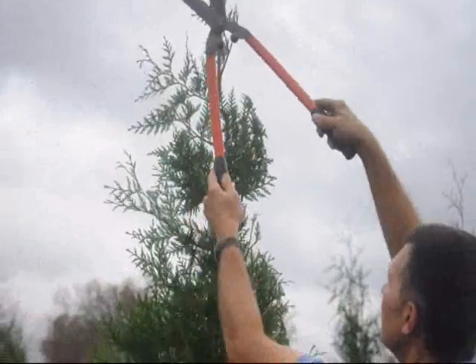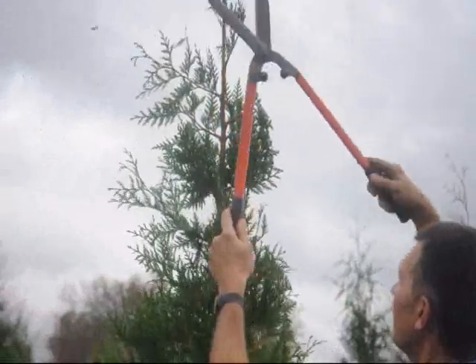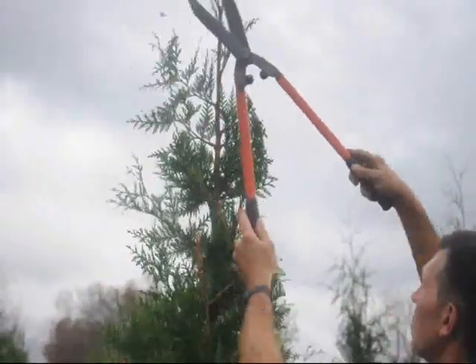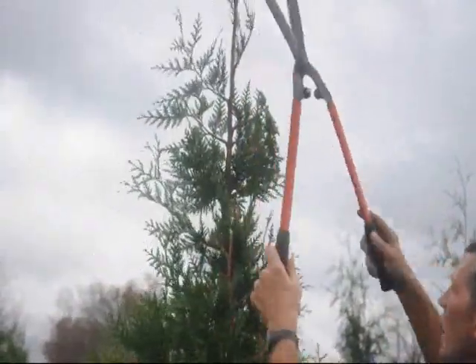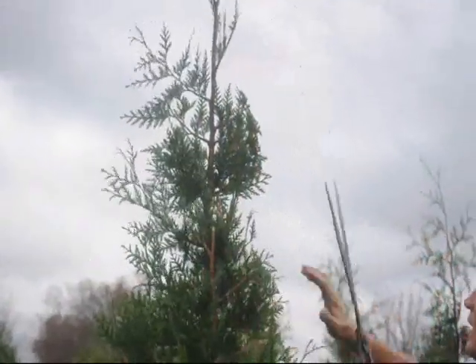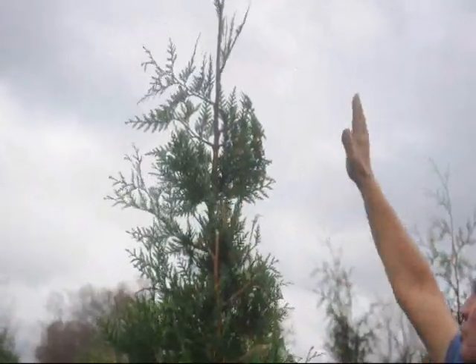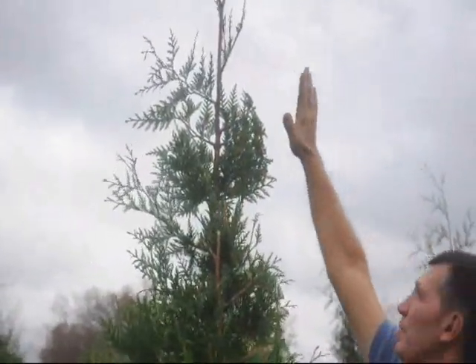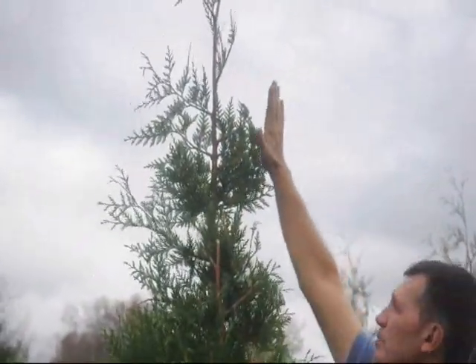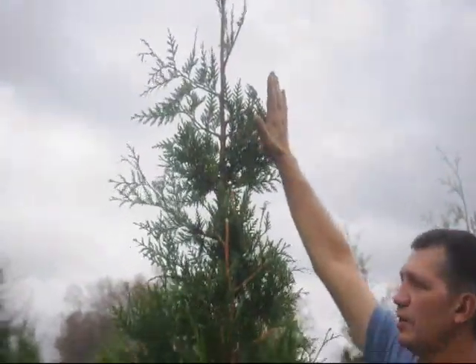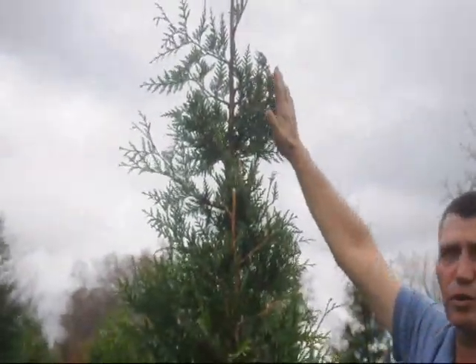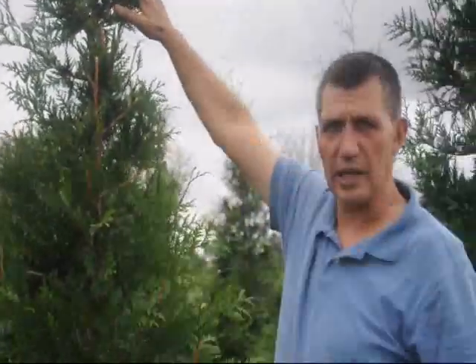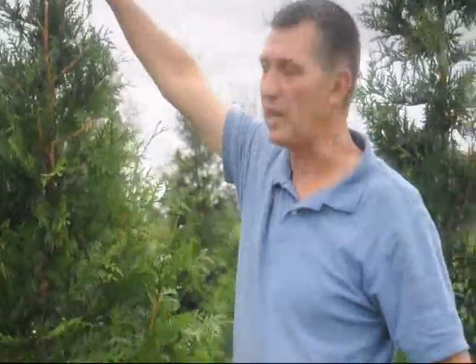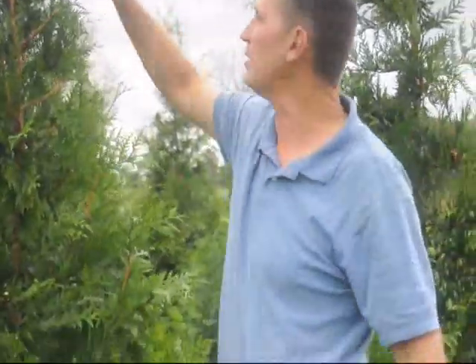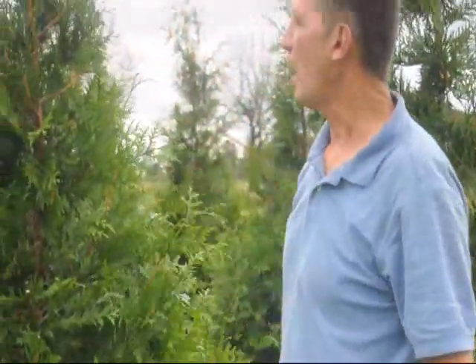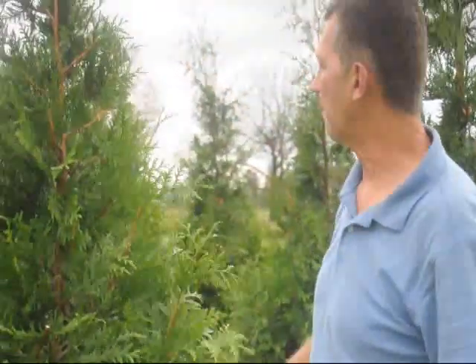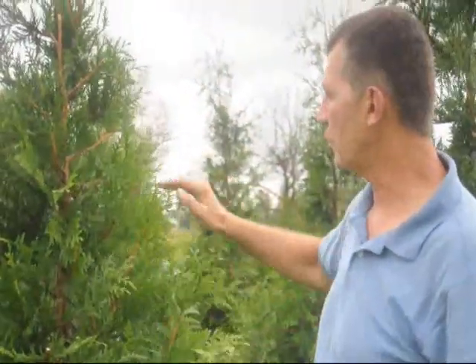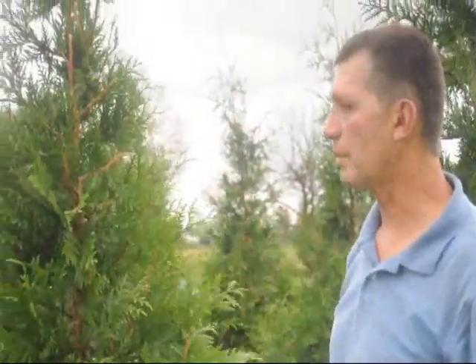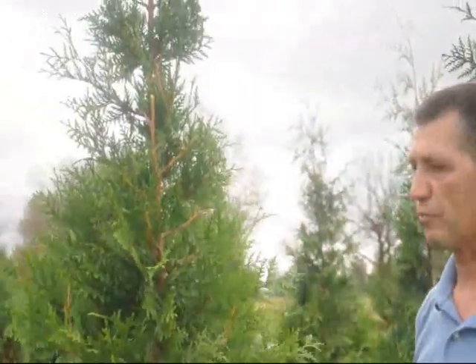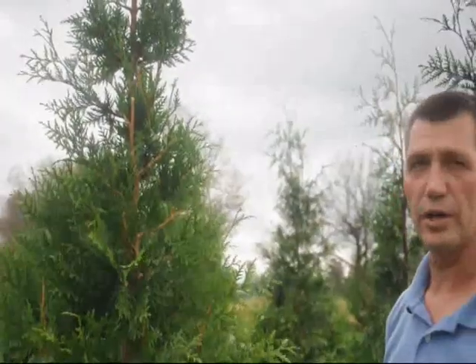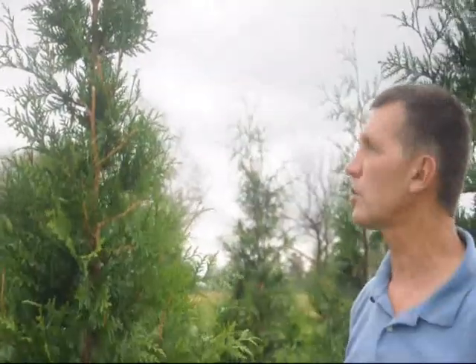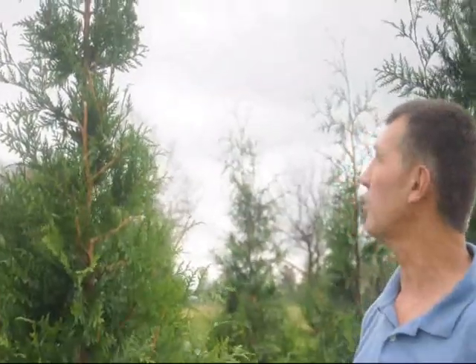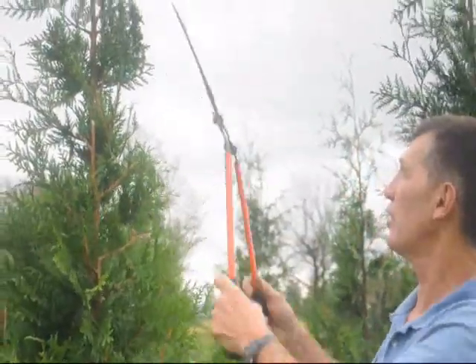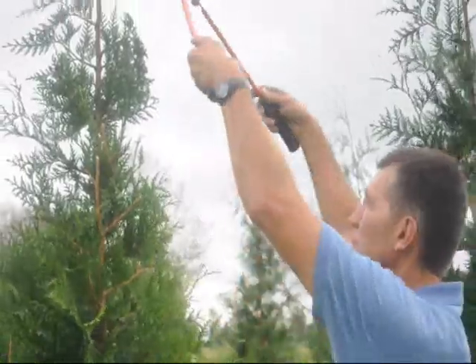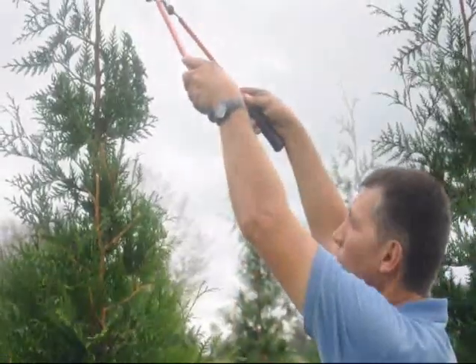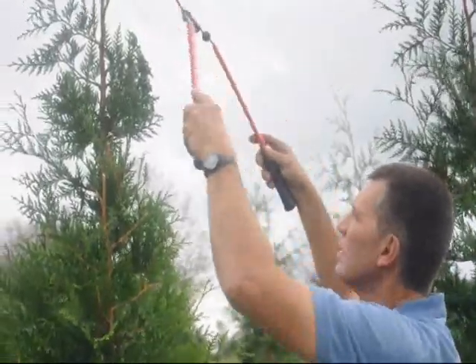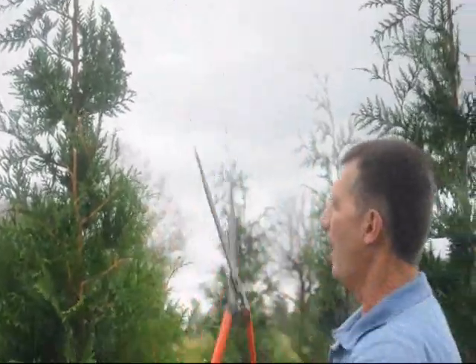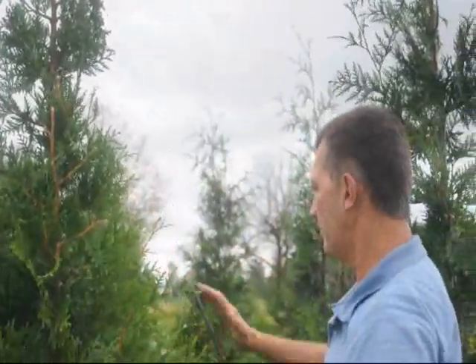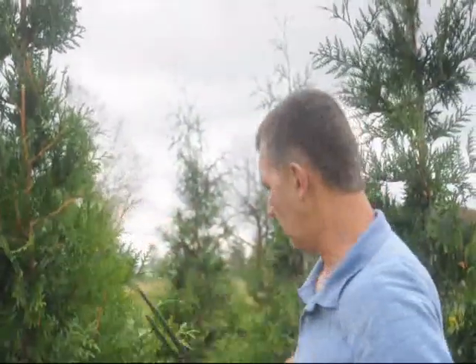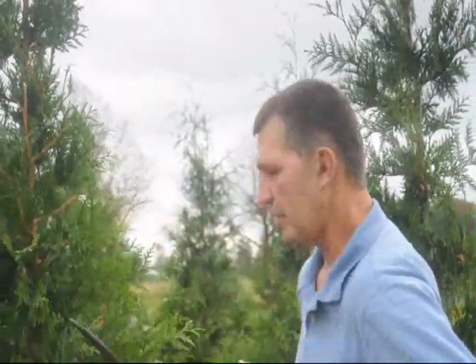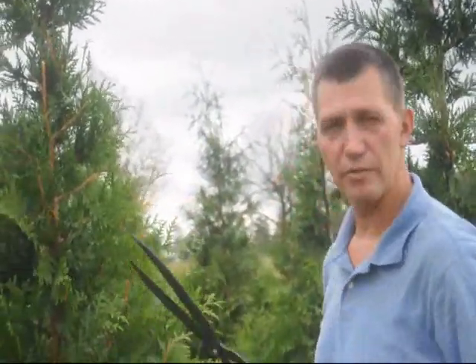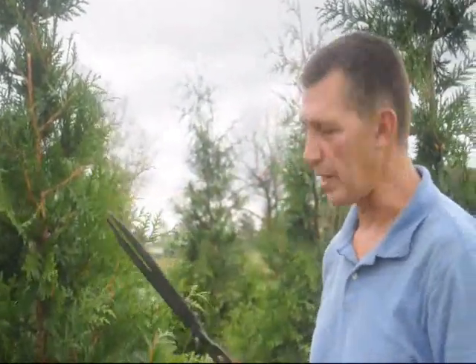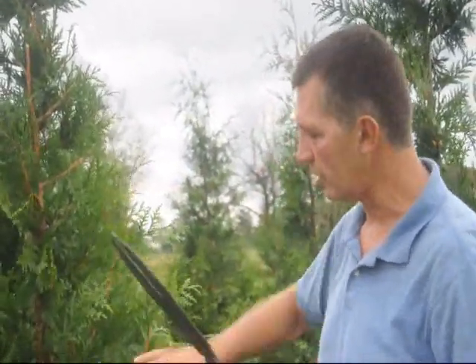As you can see I can reach up there pretty high. My fingertips are at 8 feet tall. If you wanted to keep this at 8 feet you could probably do that for quite a number of years by continually shearing the tops back hard, and it'll have a tendency to broaden out on you.